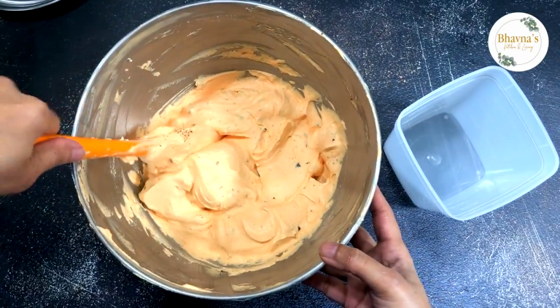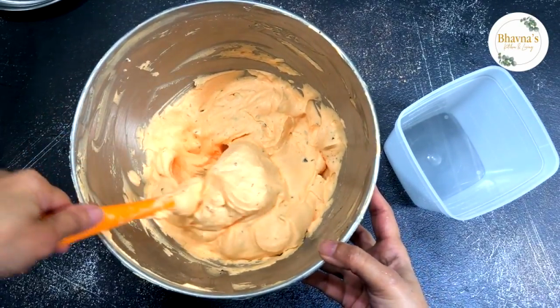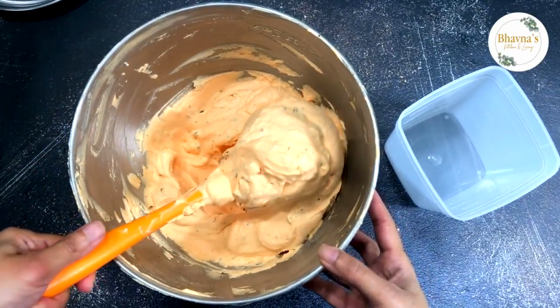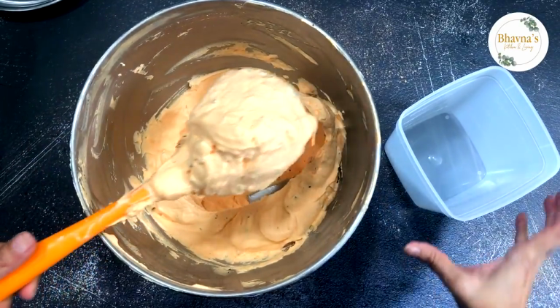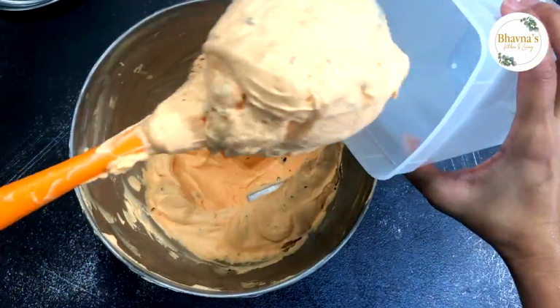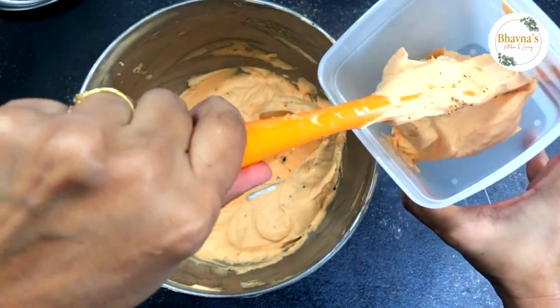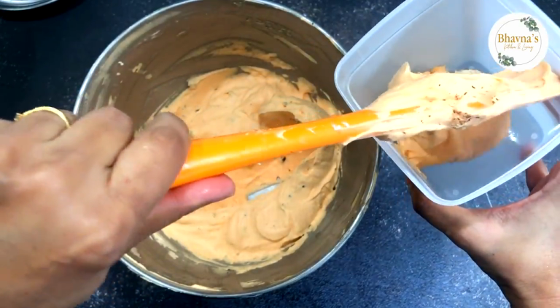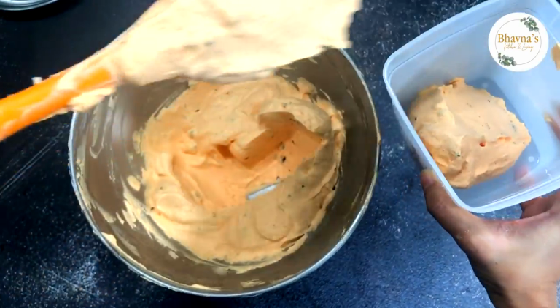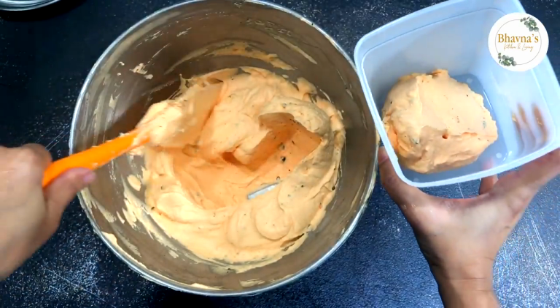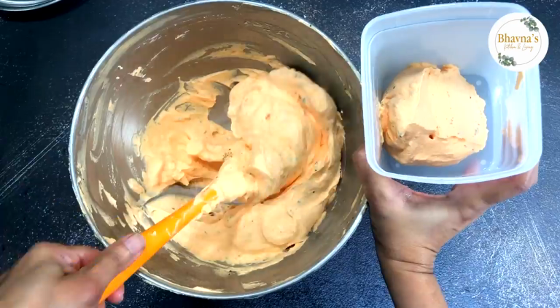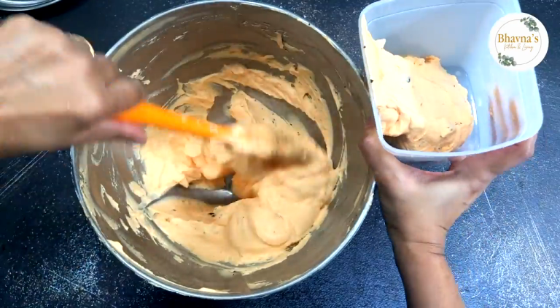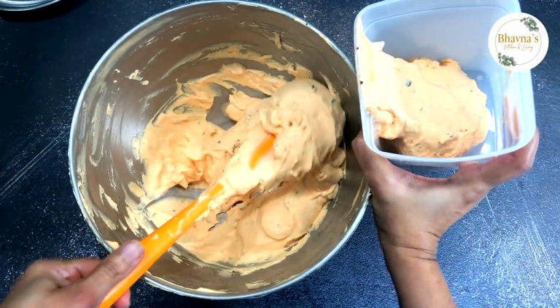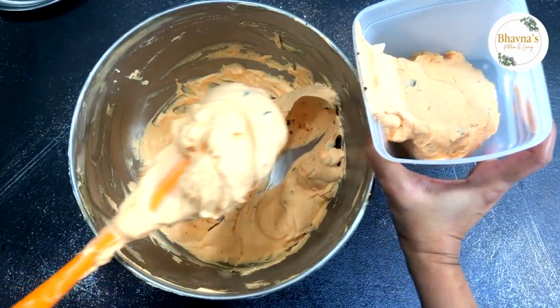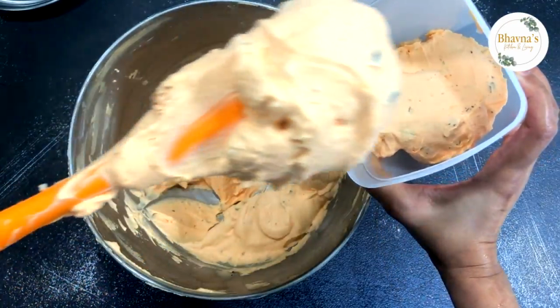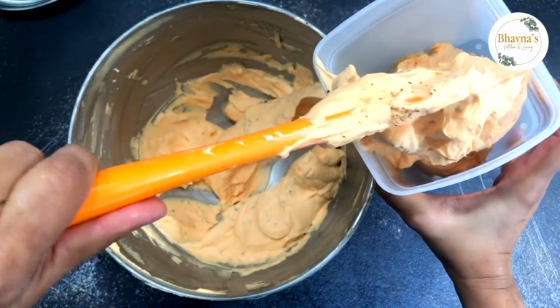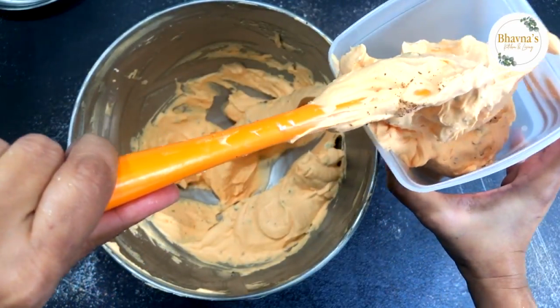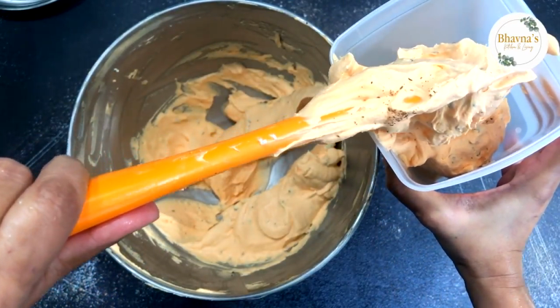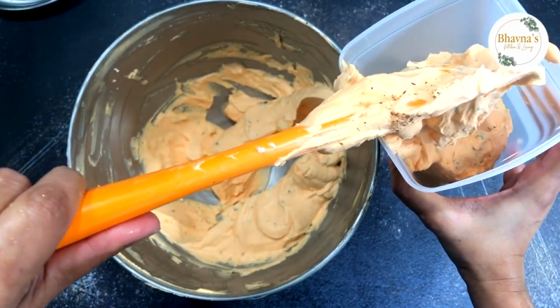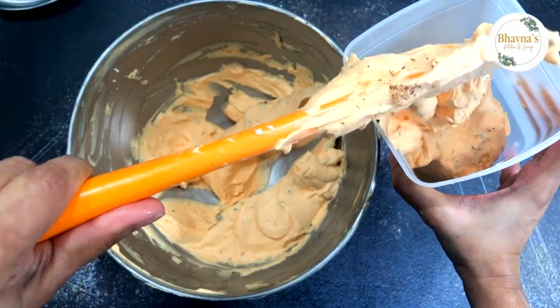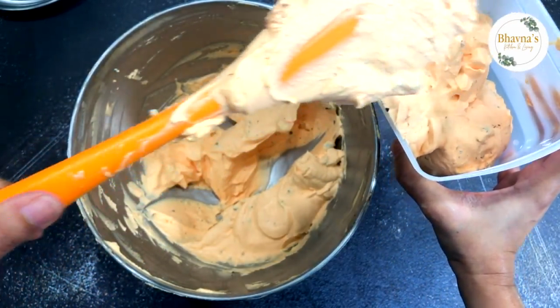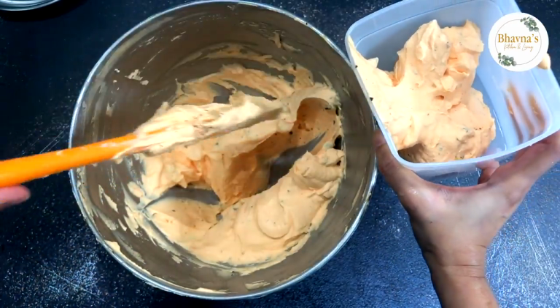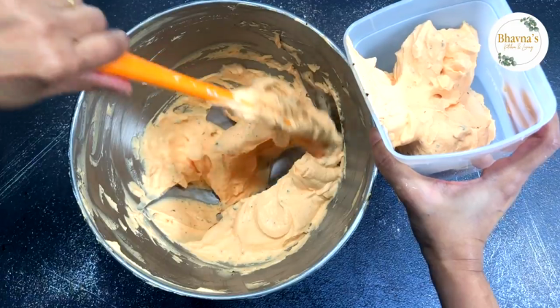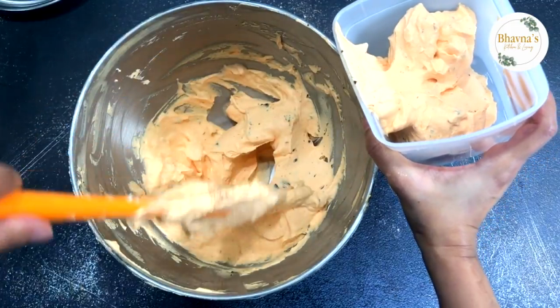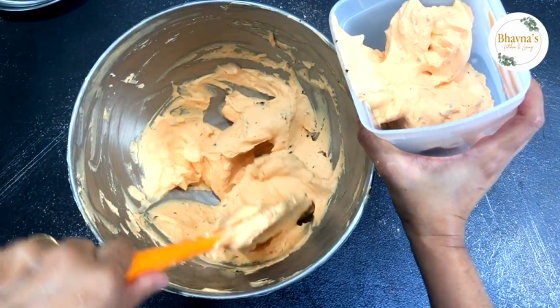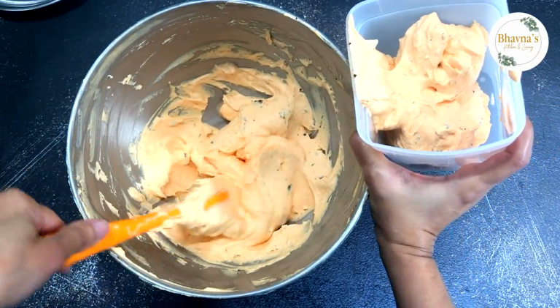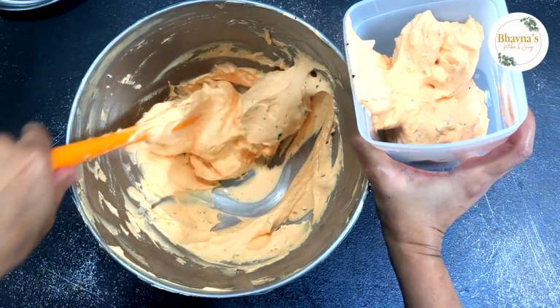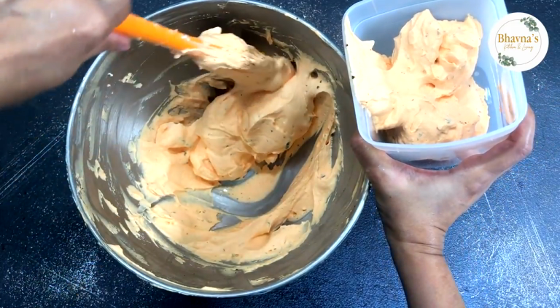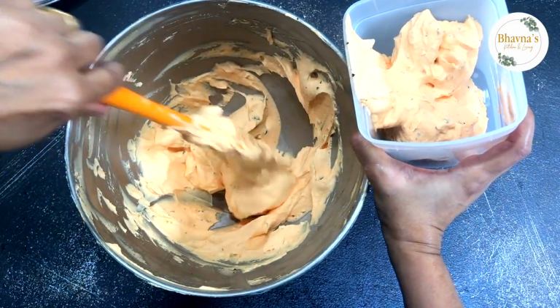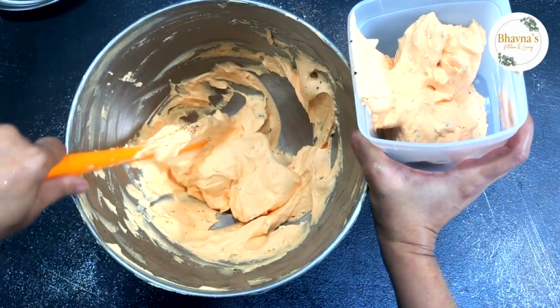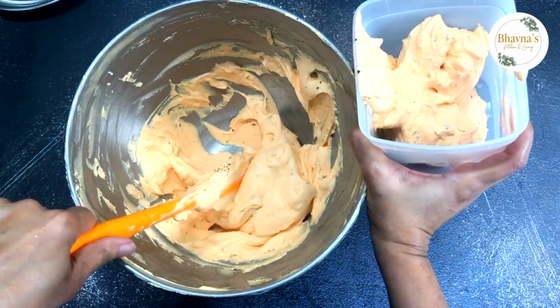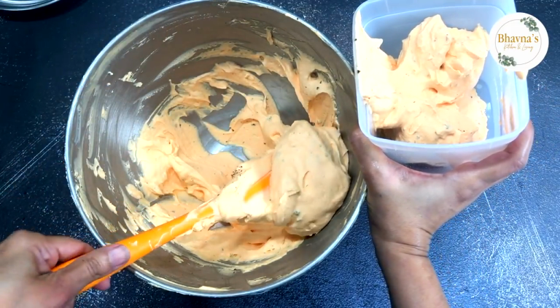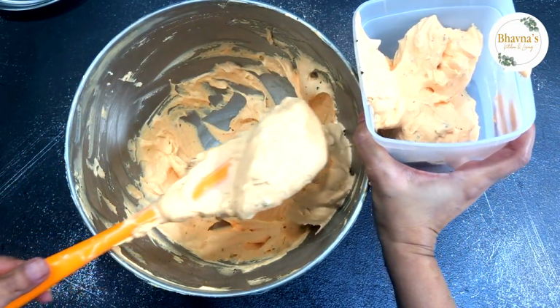And ready to freeze — freeze for at least six to eight hours or overnight before serving. I think I should have added more chocolate chip in it.